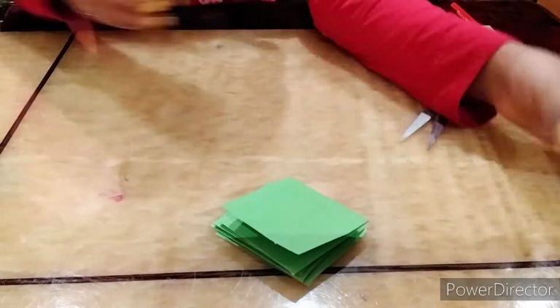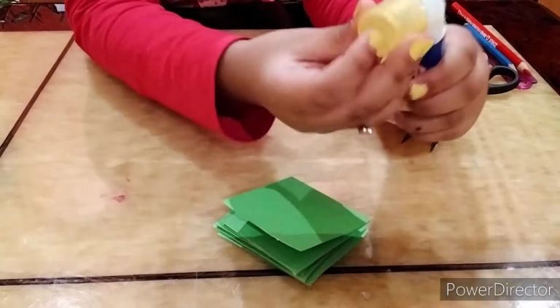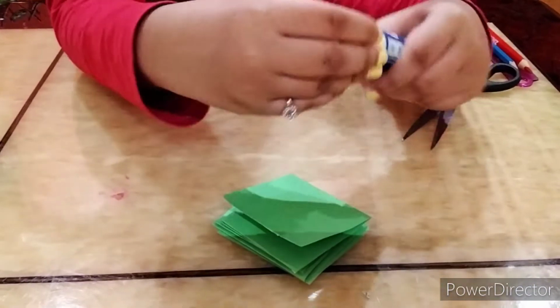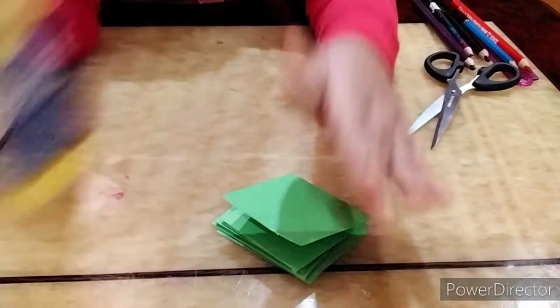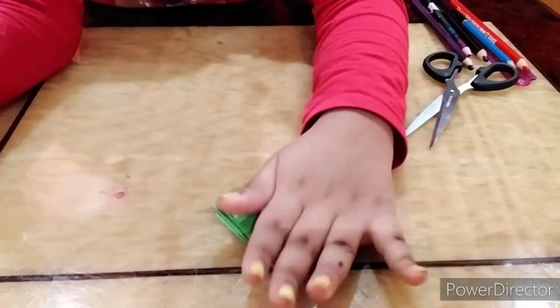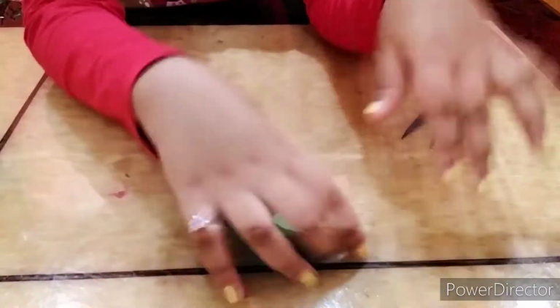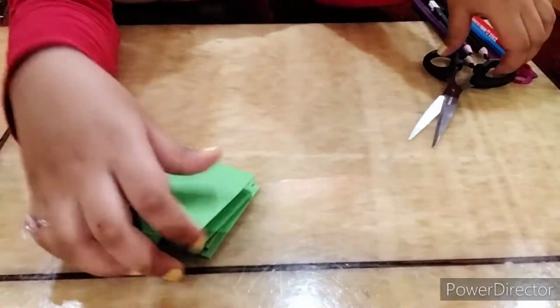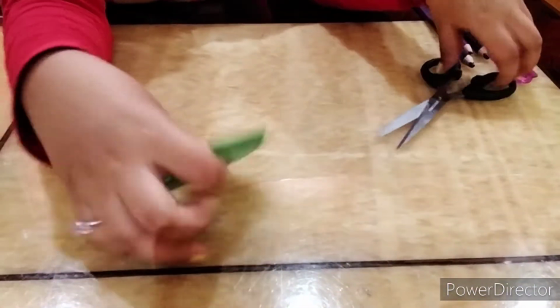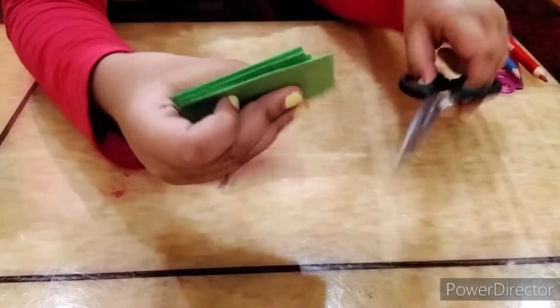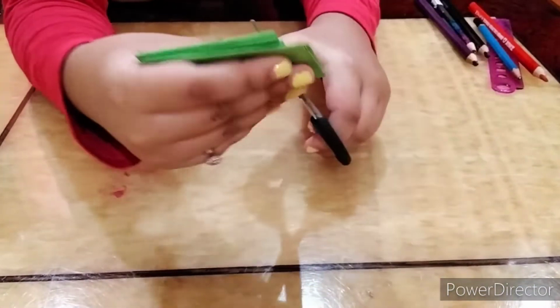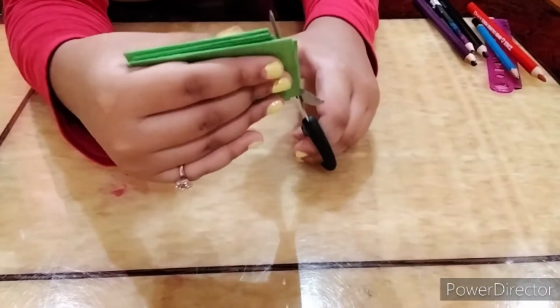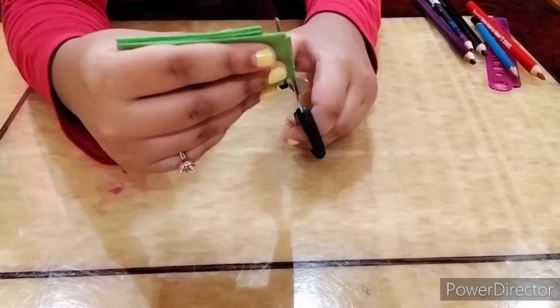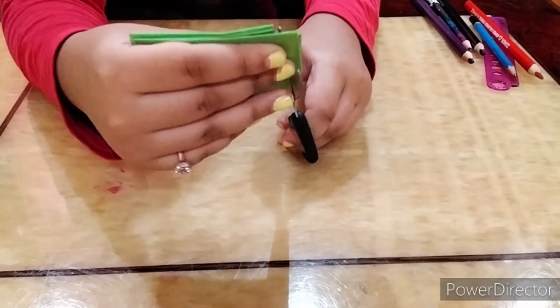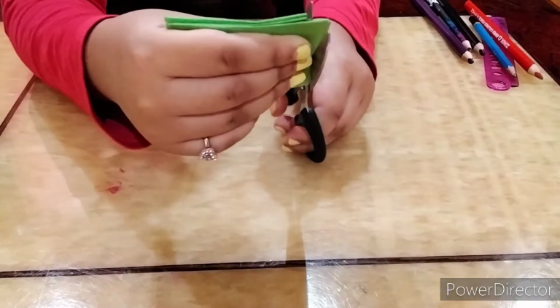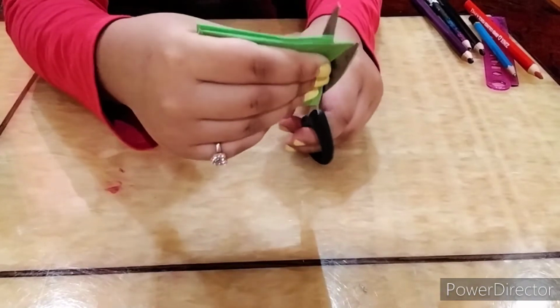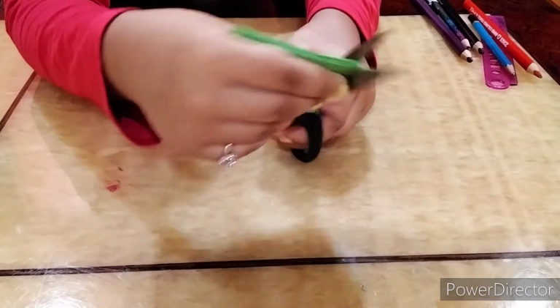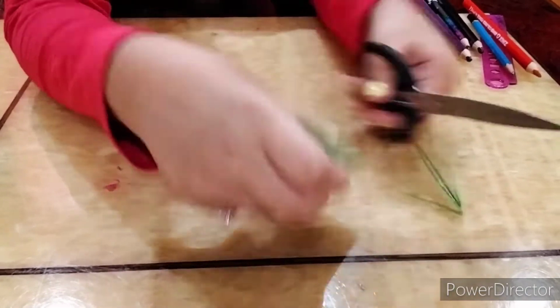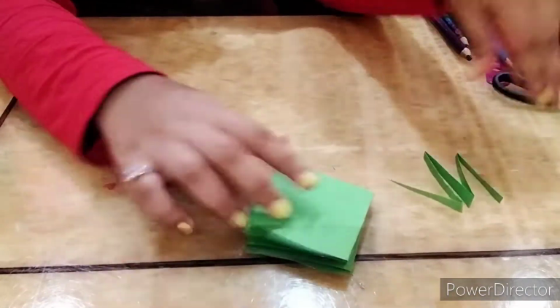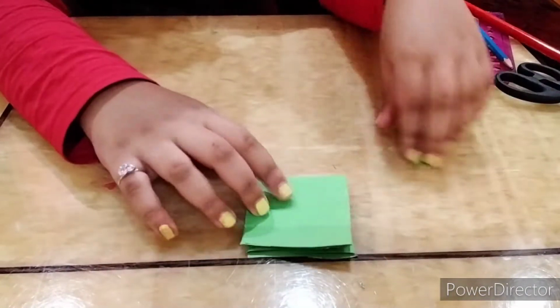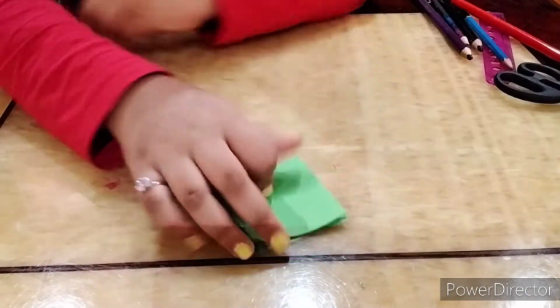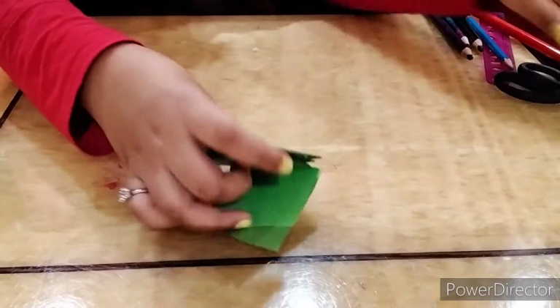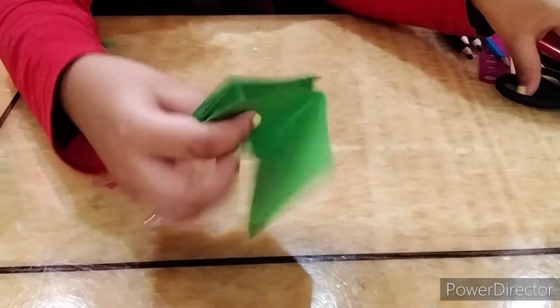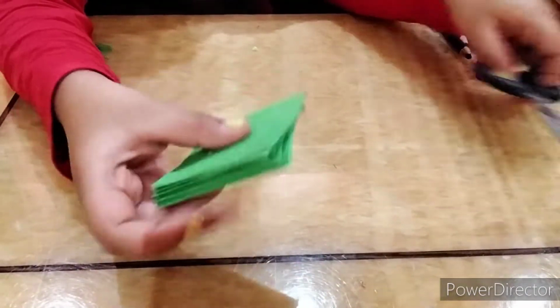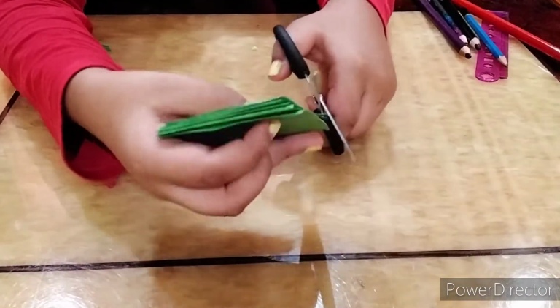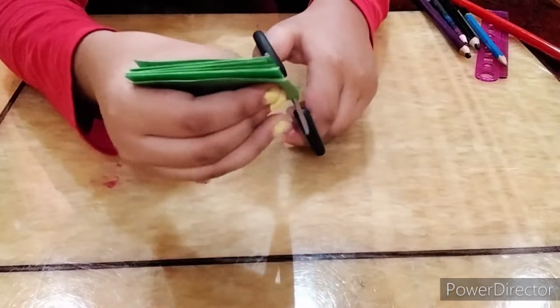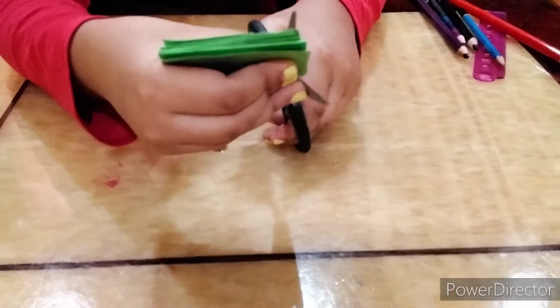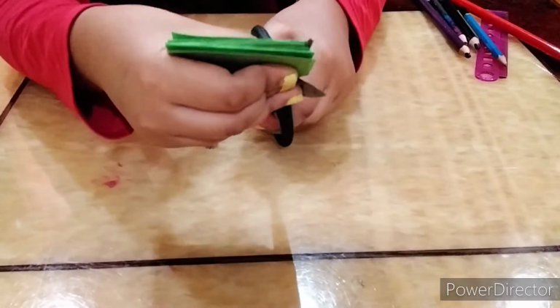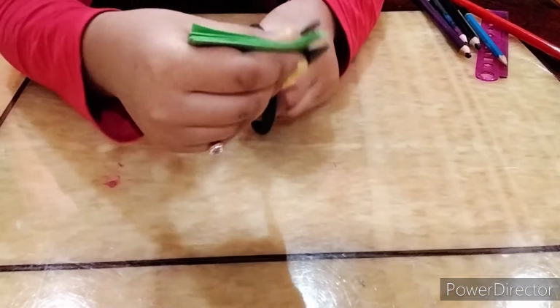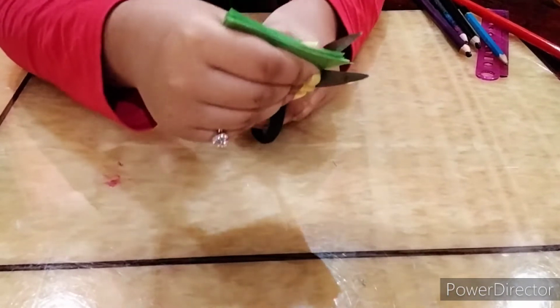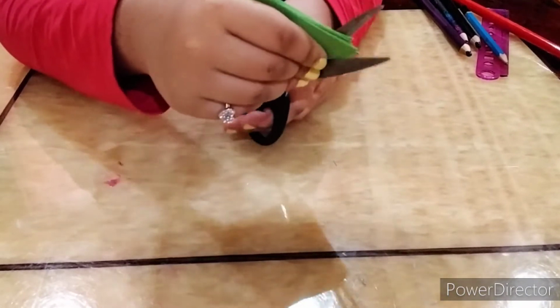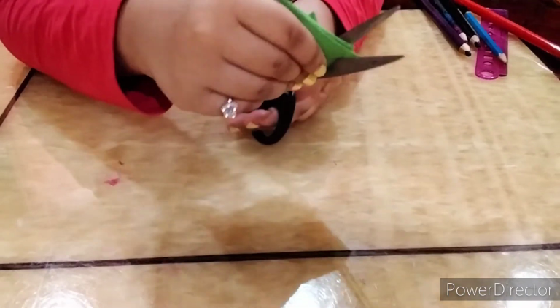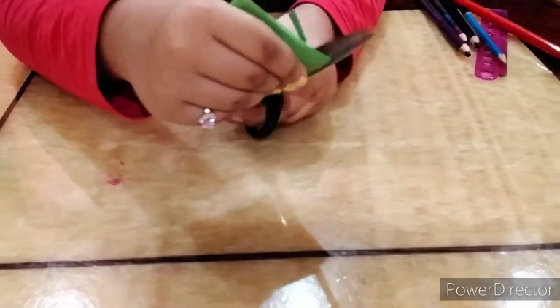Make sure it sticks well. Once you stick it, you can just cut out the excess parts — if one paper is not even, you could just cut it out to make it look neater.